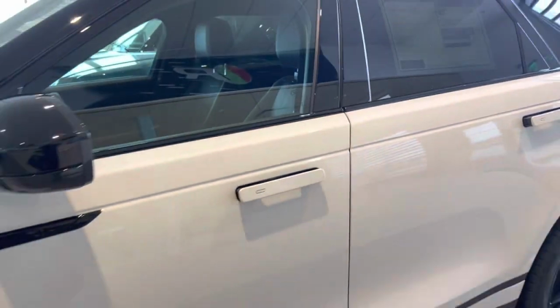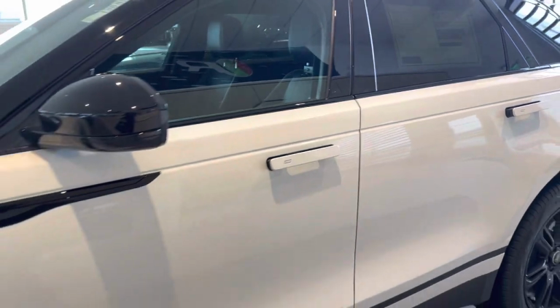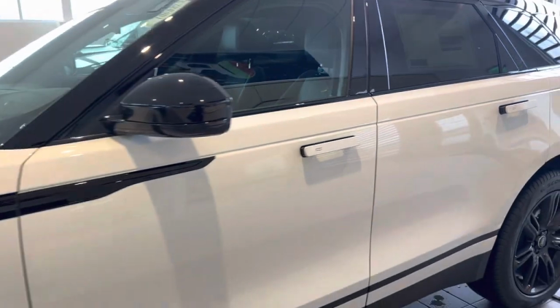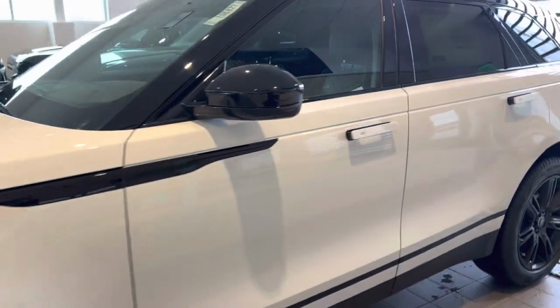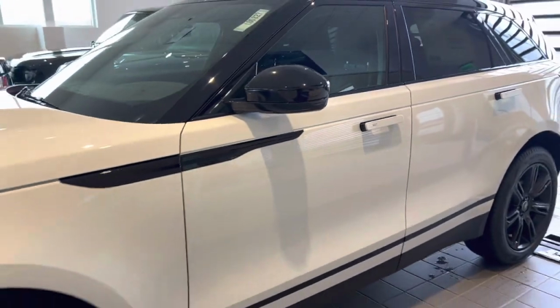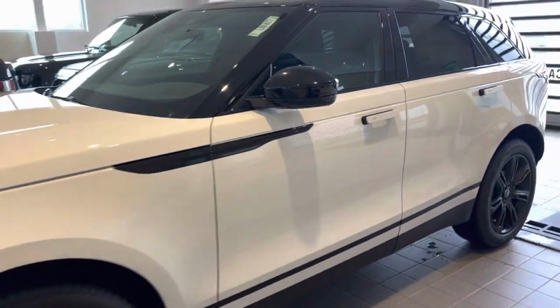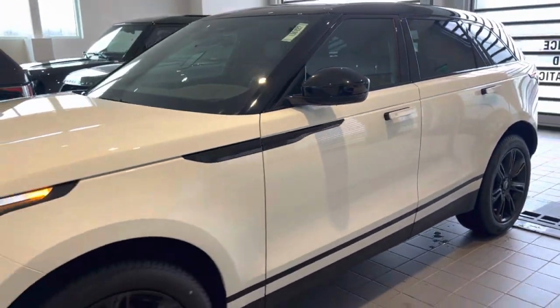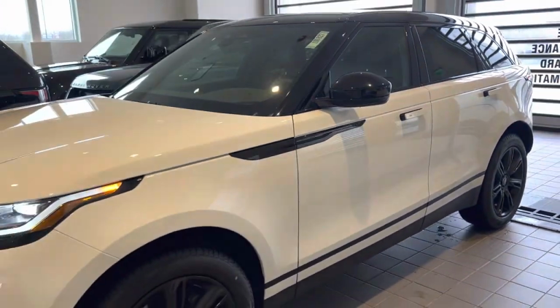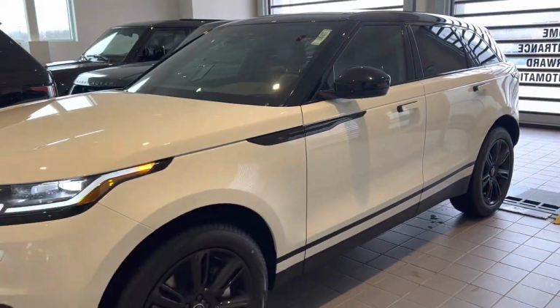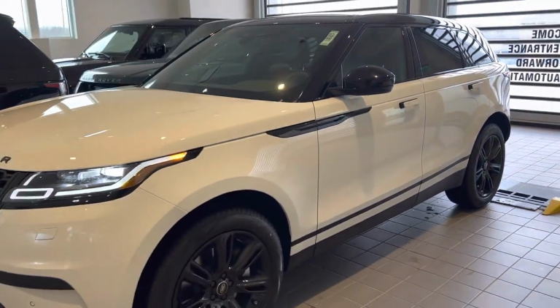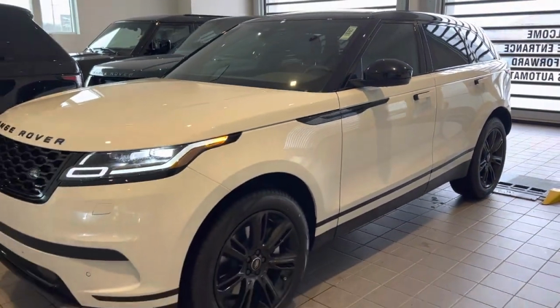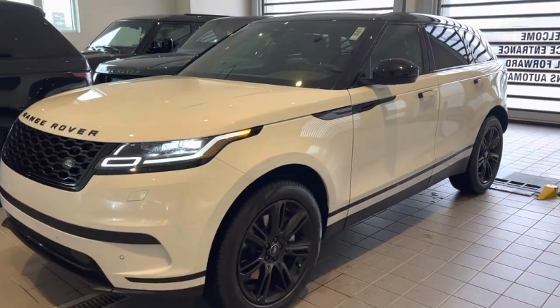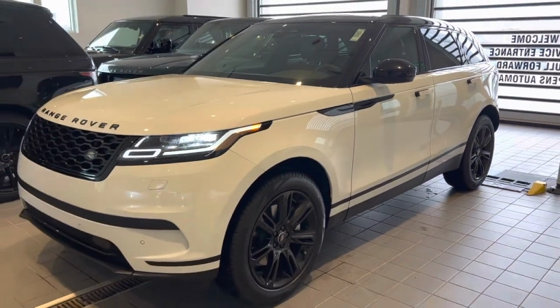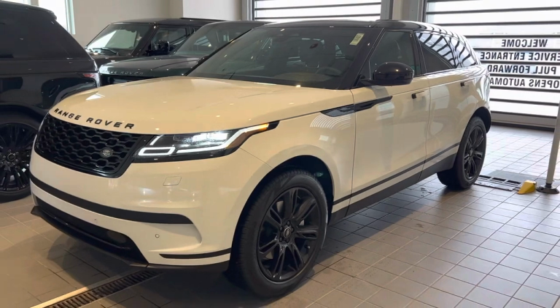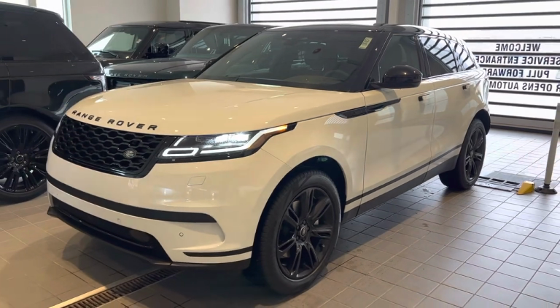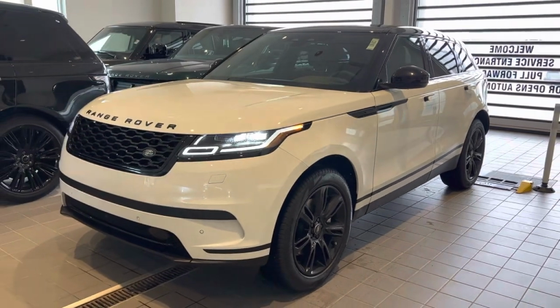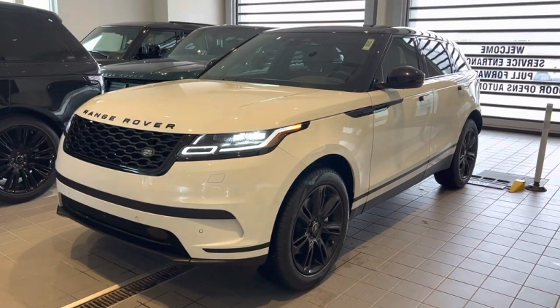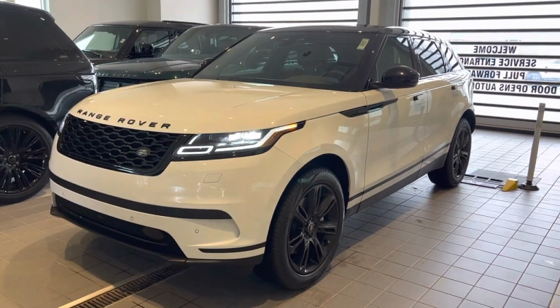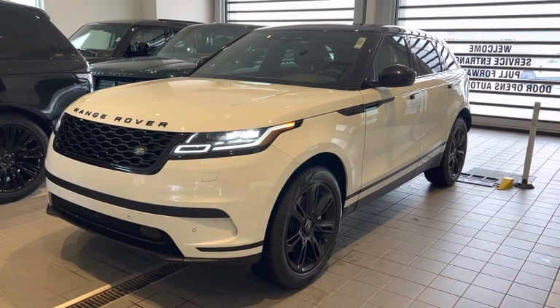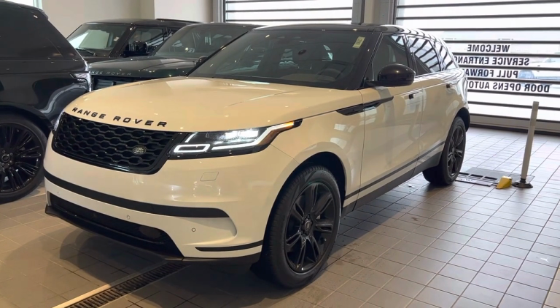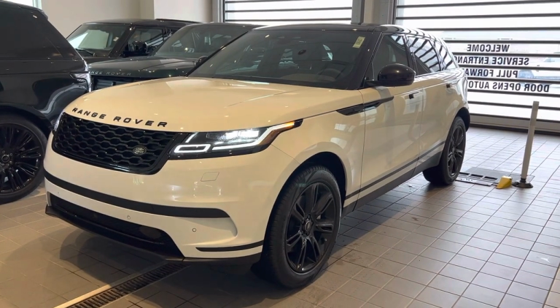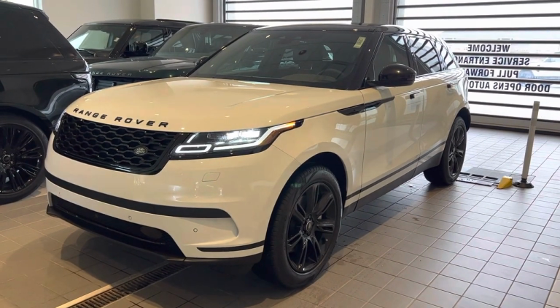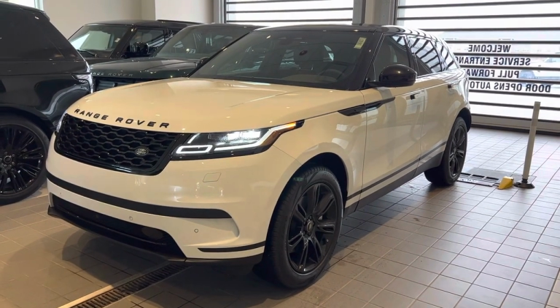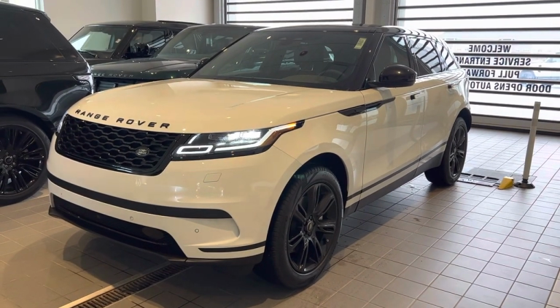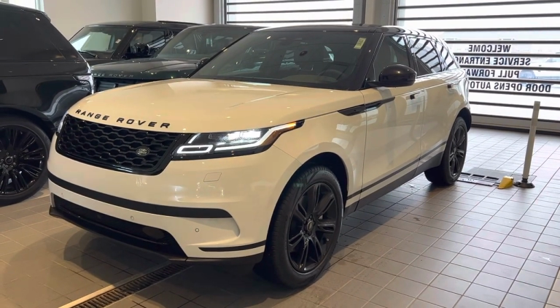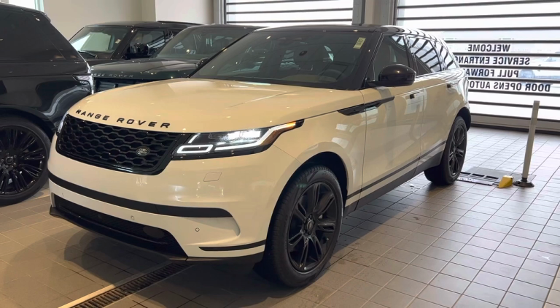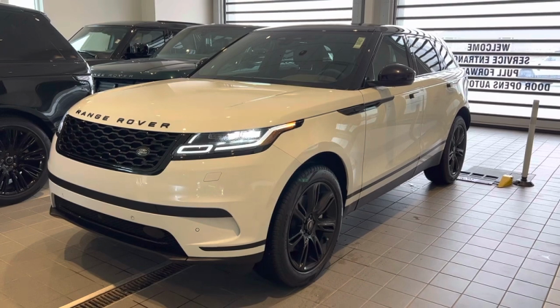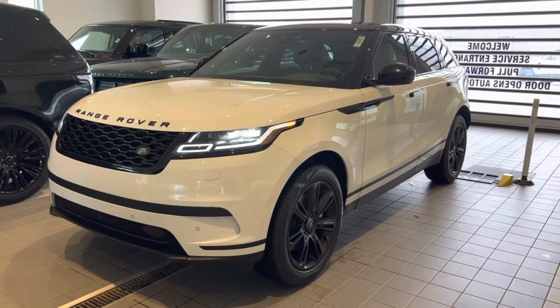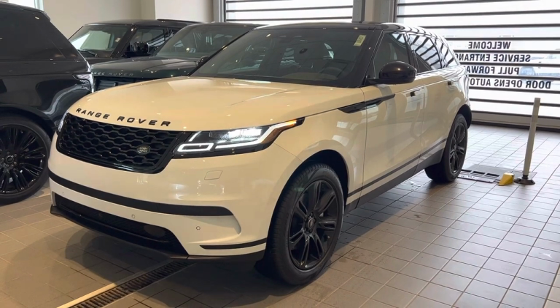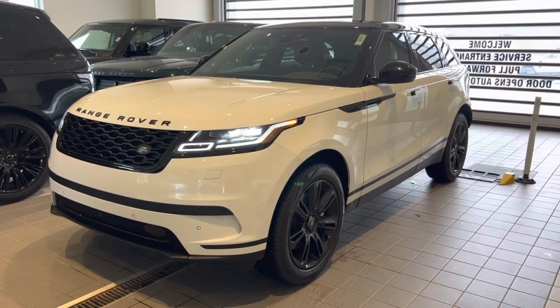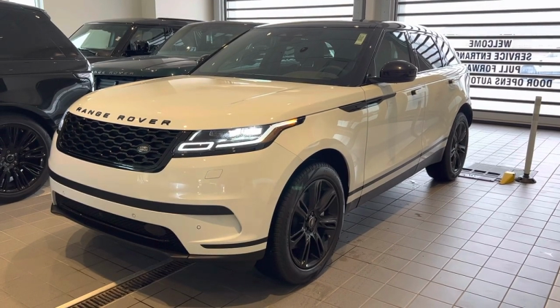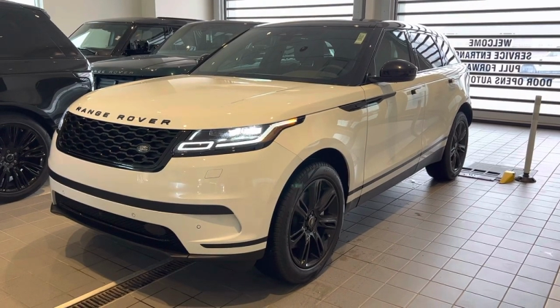And here you have it — again, the available 2023 Range Rover Velar. If you have any questions, please give me a call. The direct line is 219-234-2044. We'll talk soon.